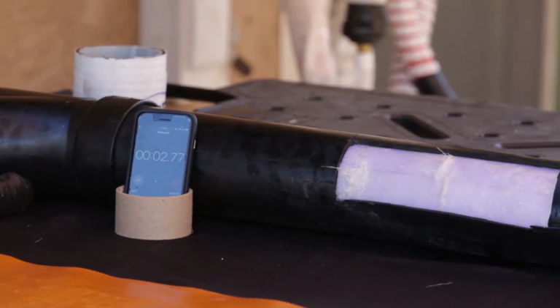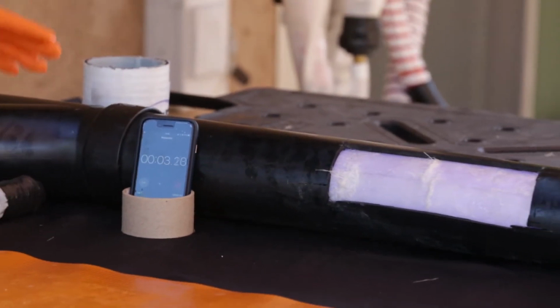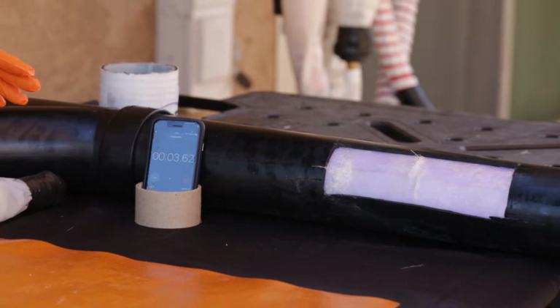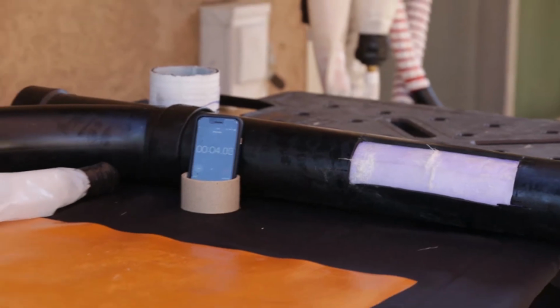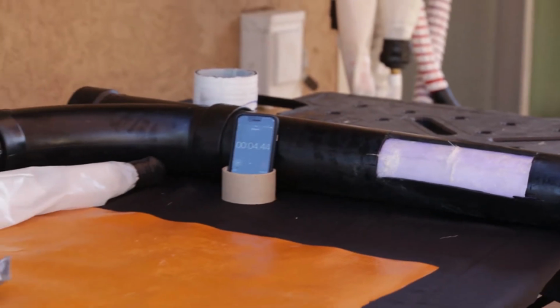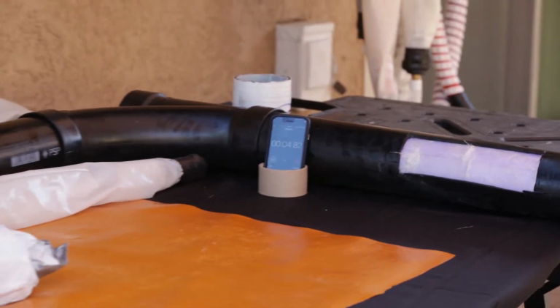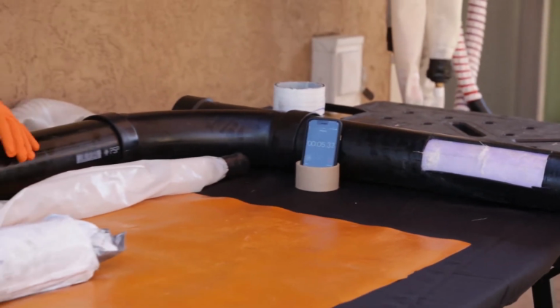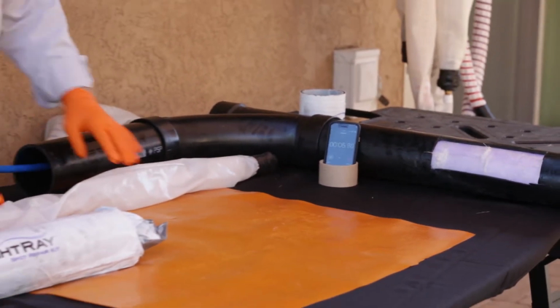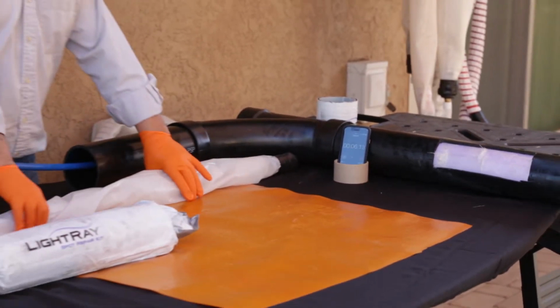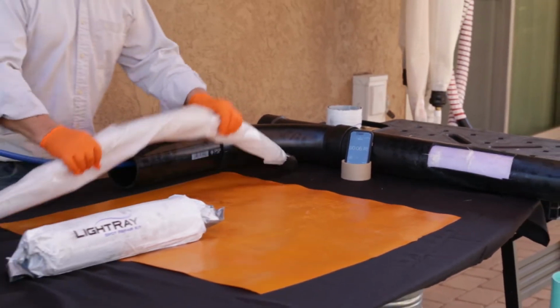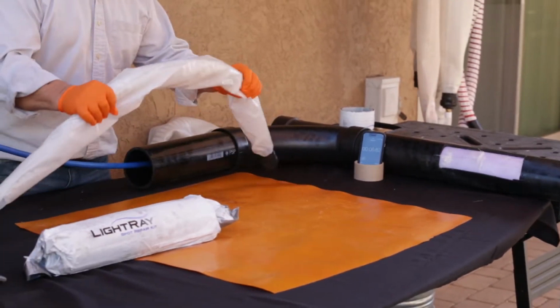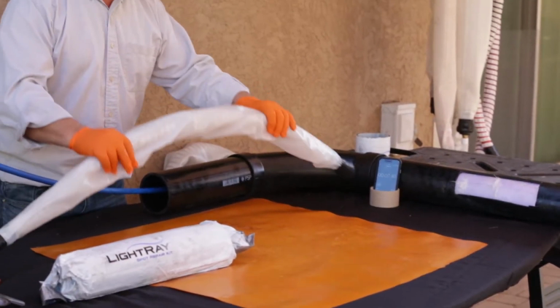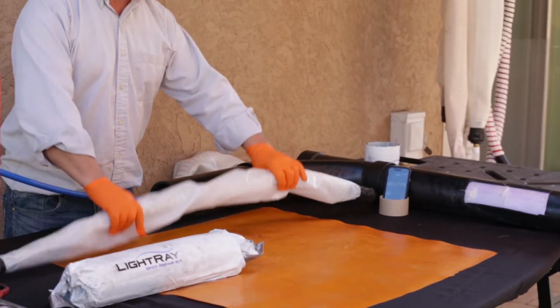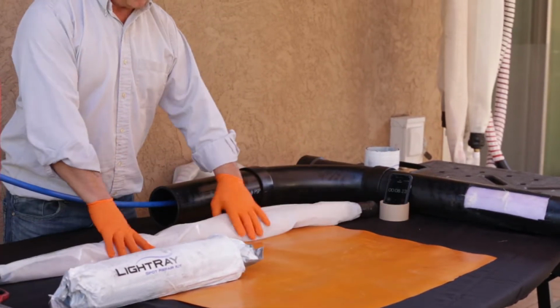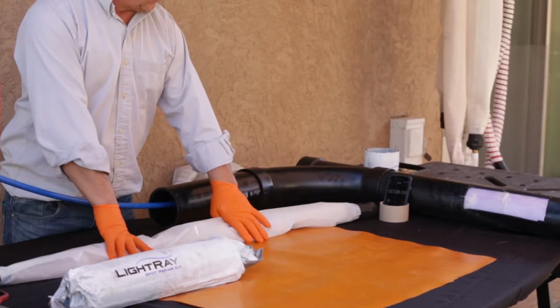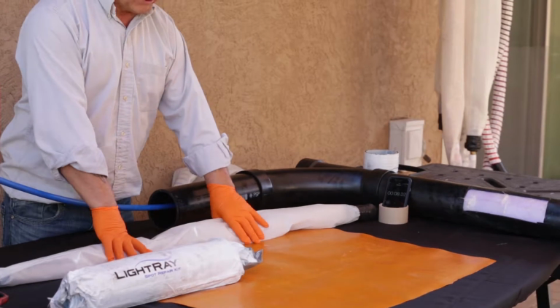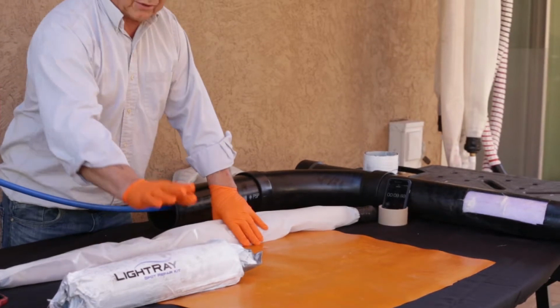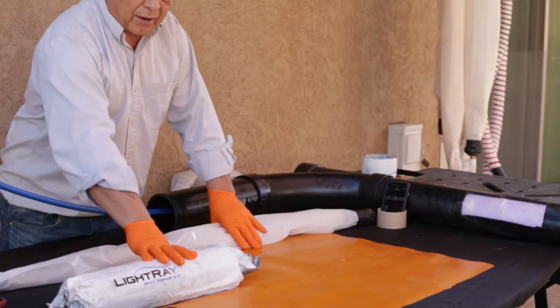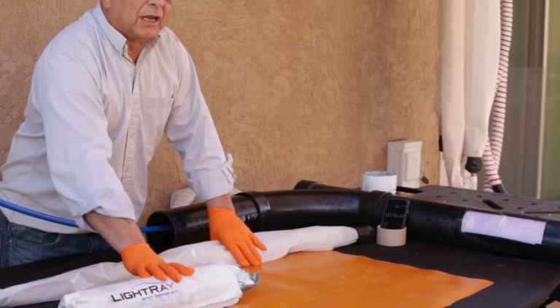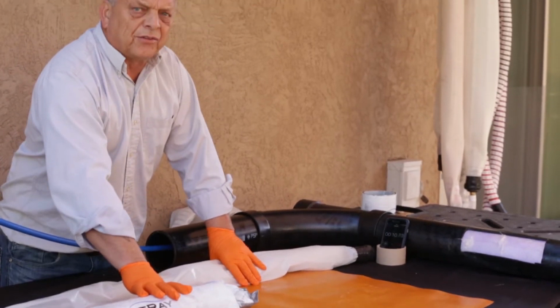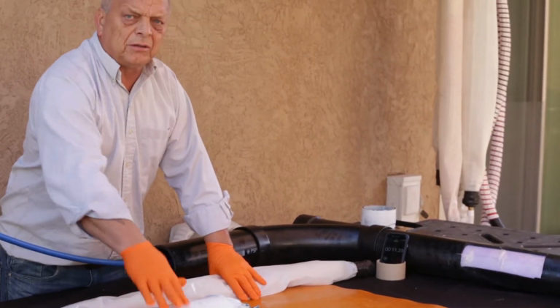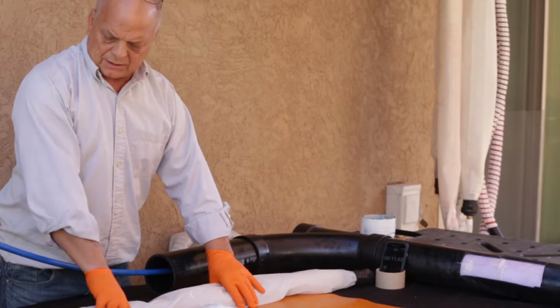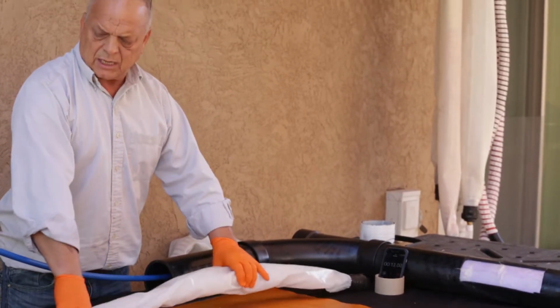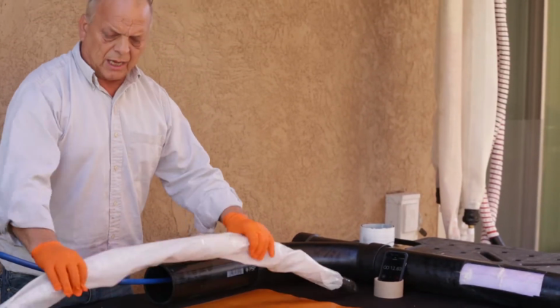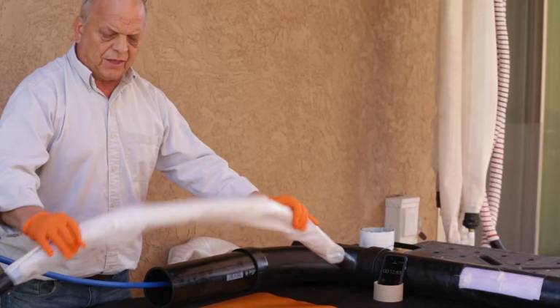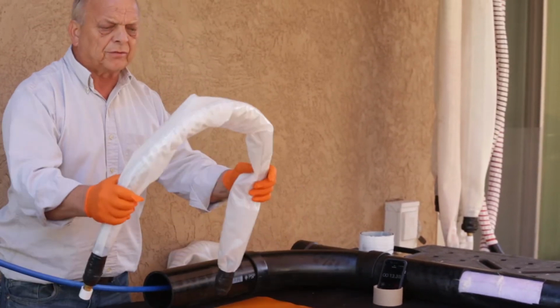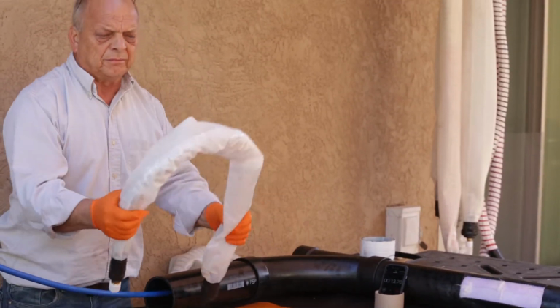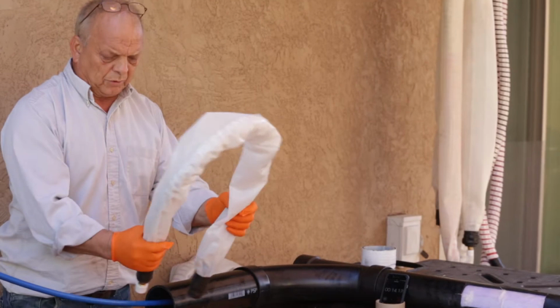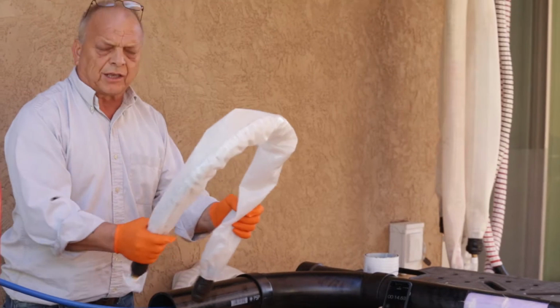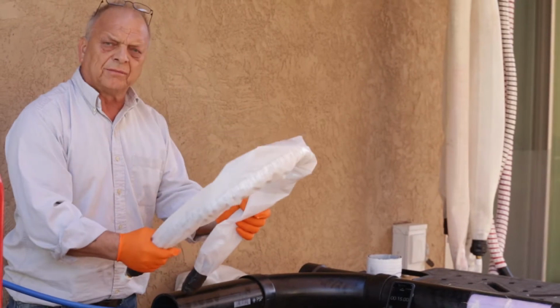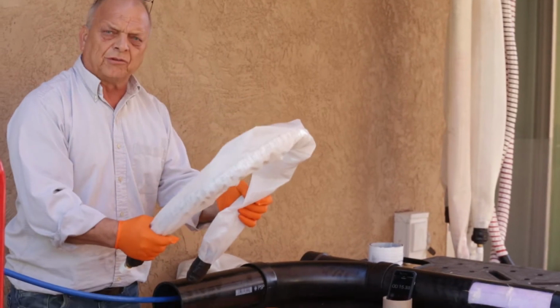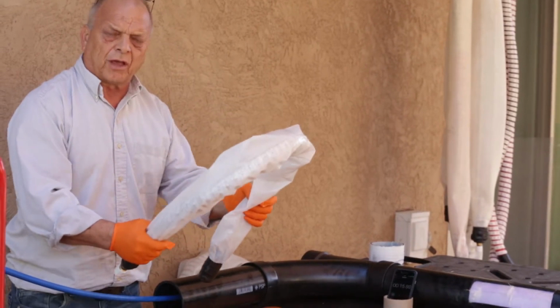While that is curing, what I'm going to do is show how the packer is loaded with the pre-impregnated material, and then this would be taken to the job site.